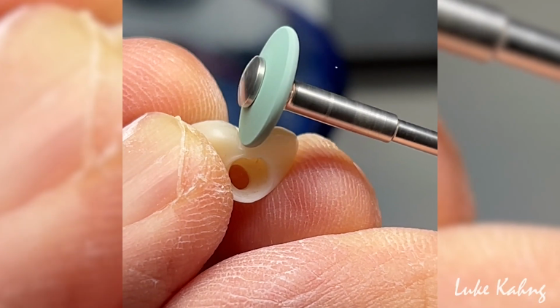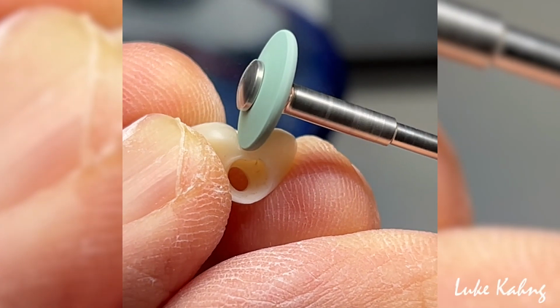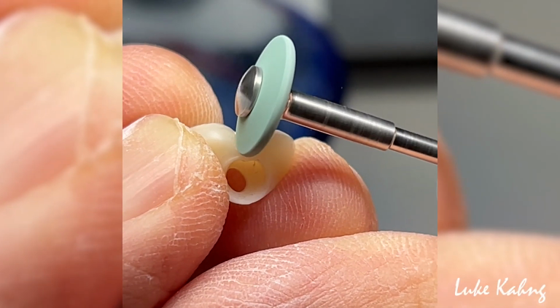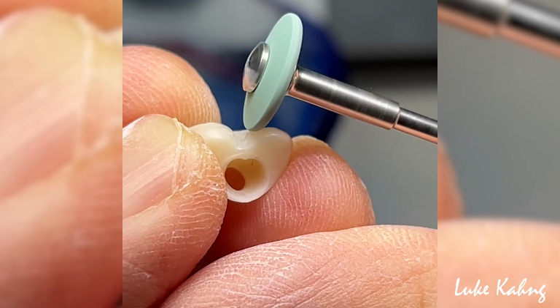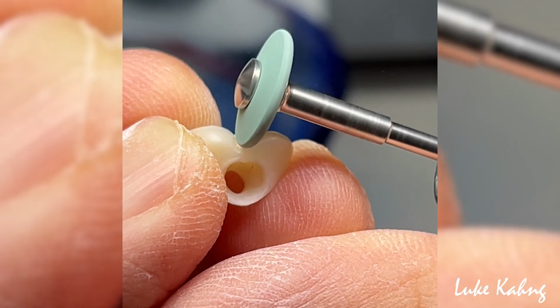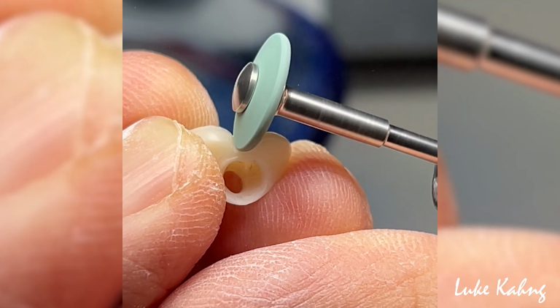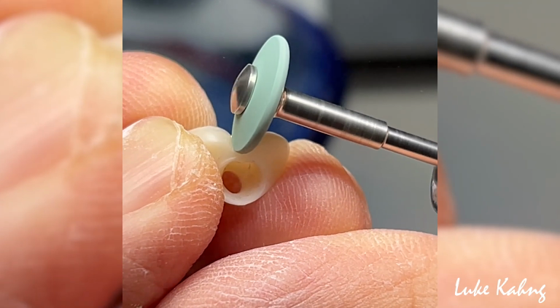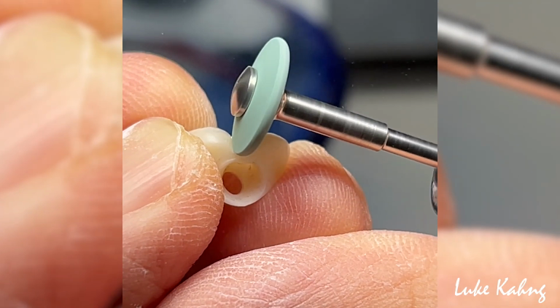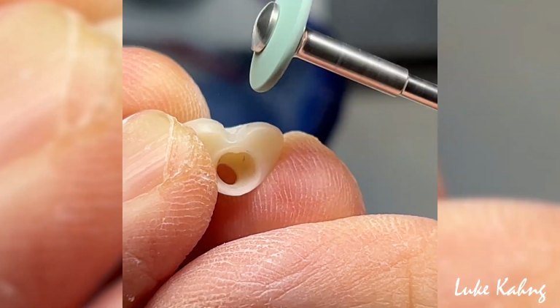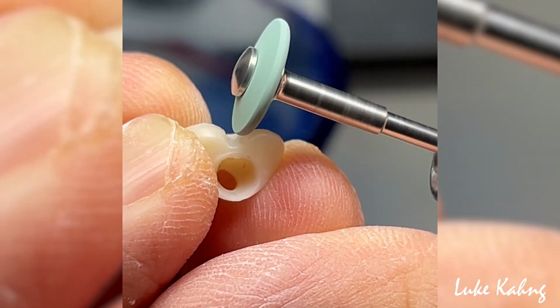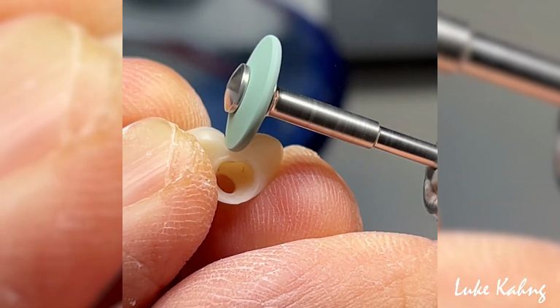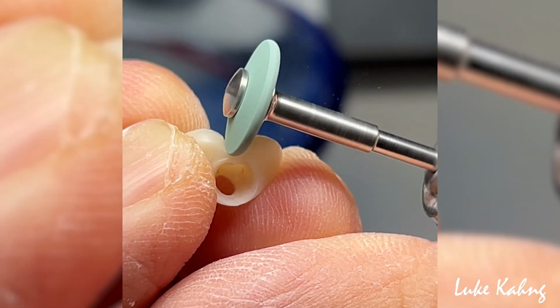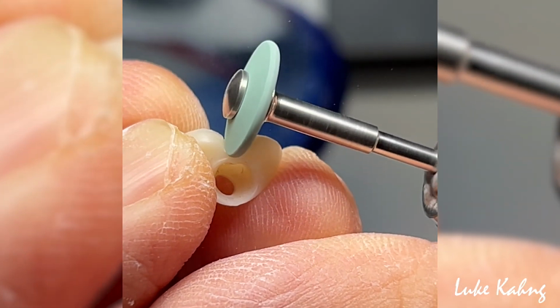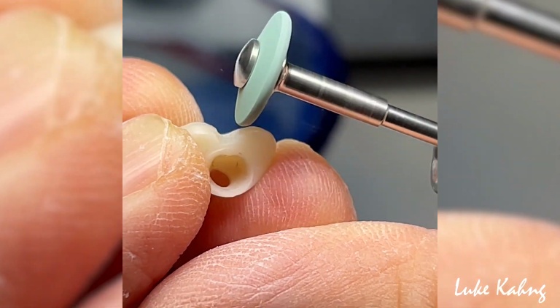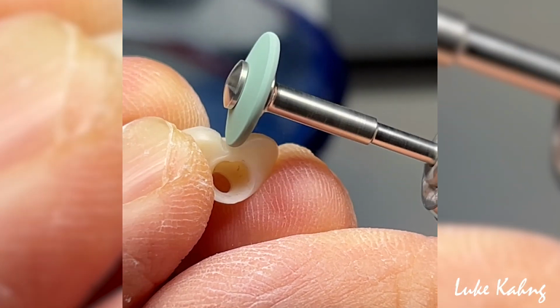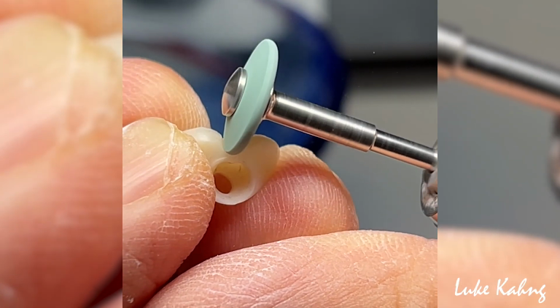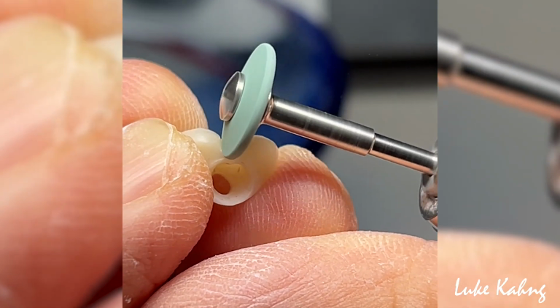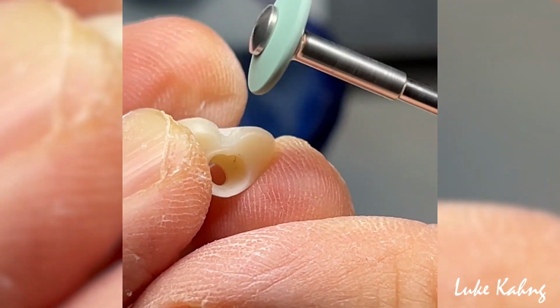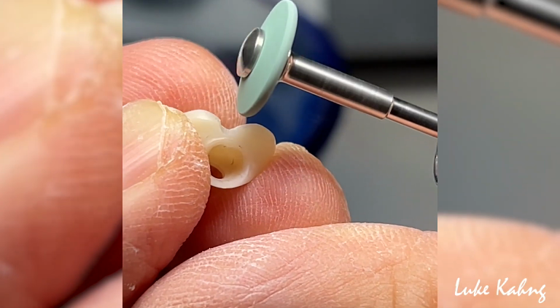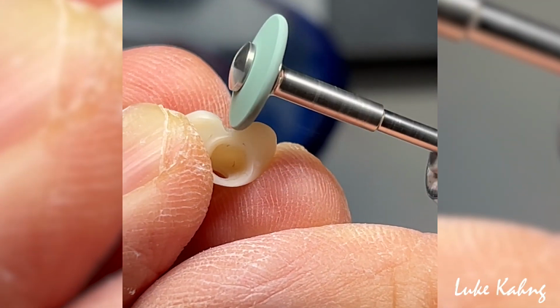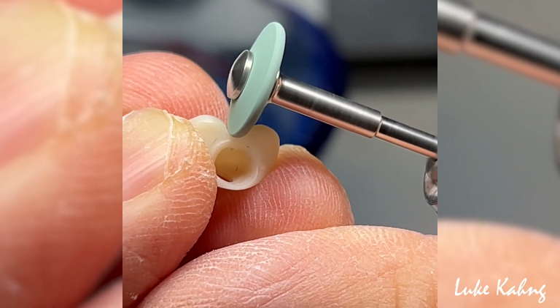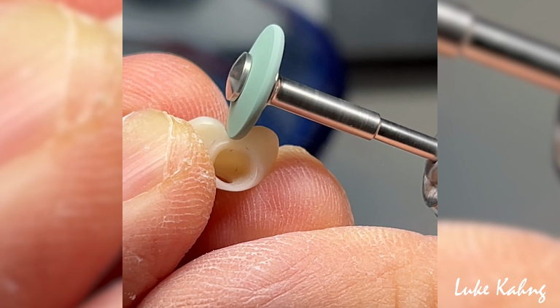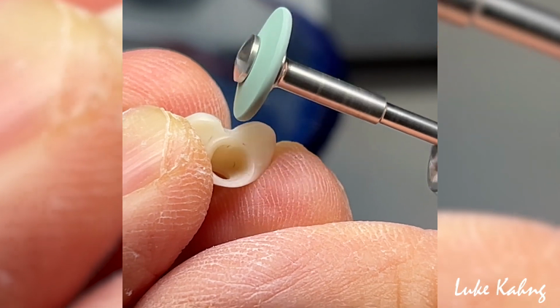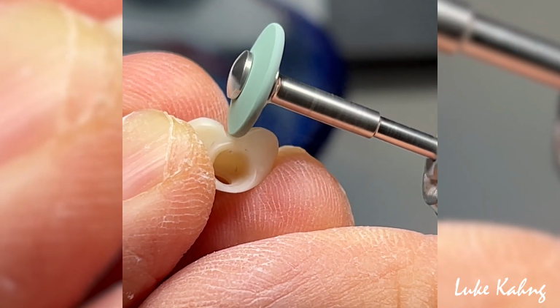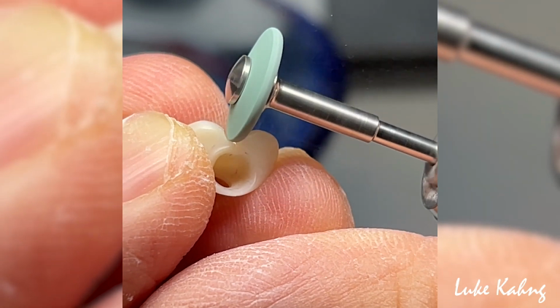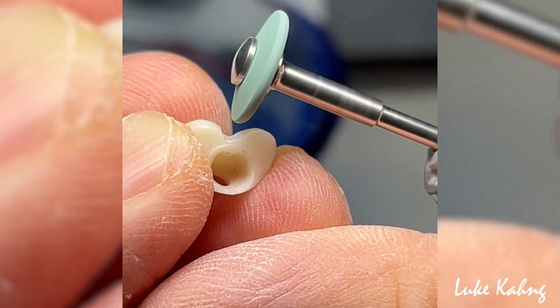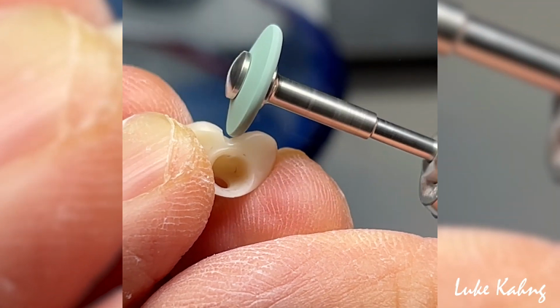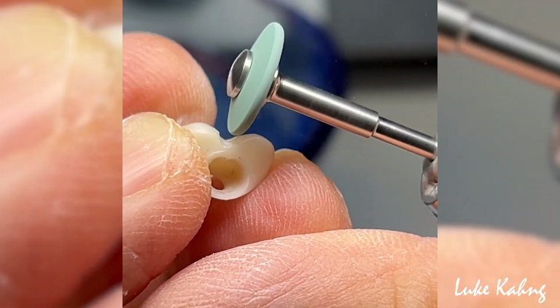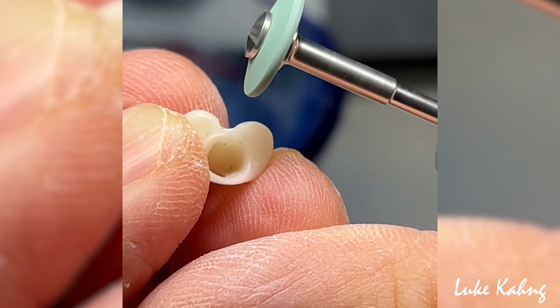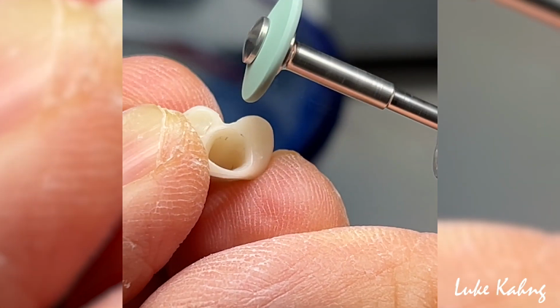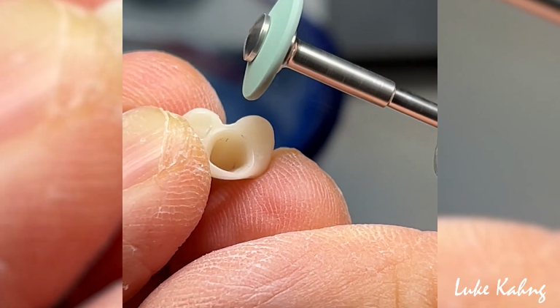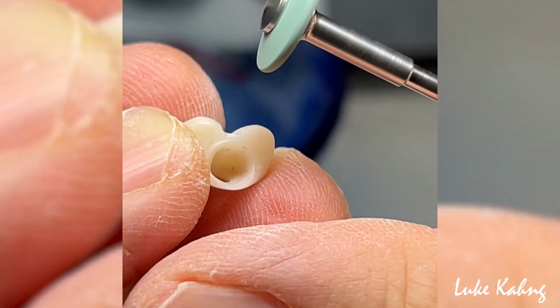First, we start by contouring the zirconia itself. This is after it's been milled, stained, and baked in a dental oven.